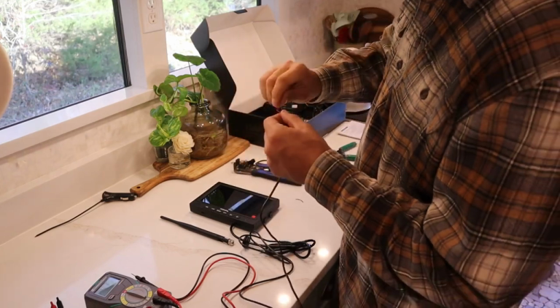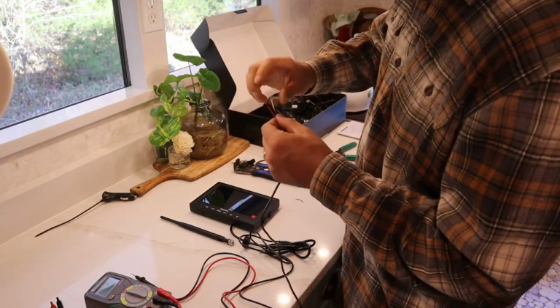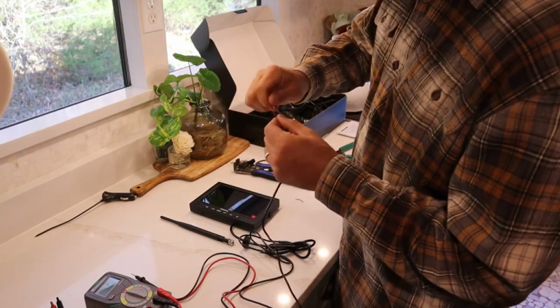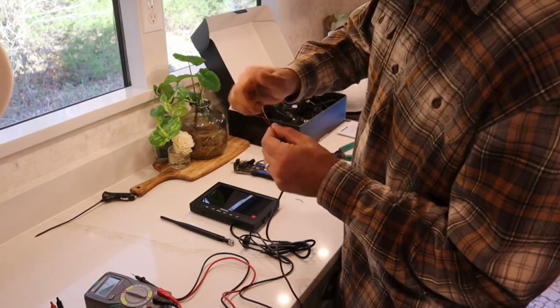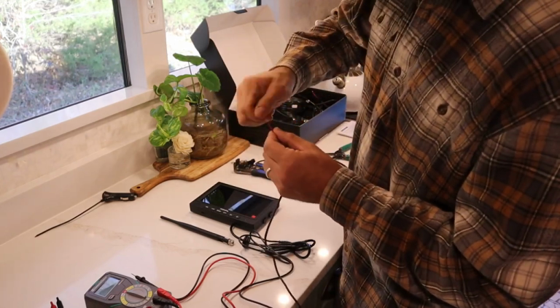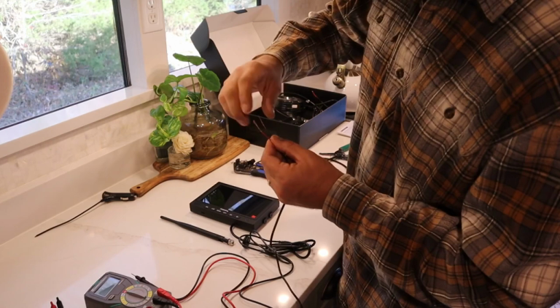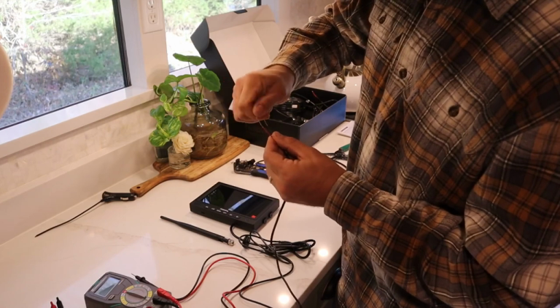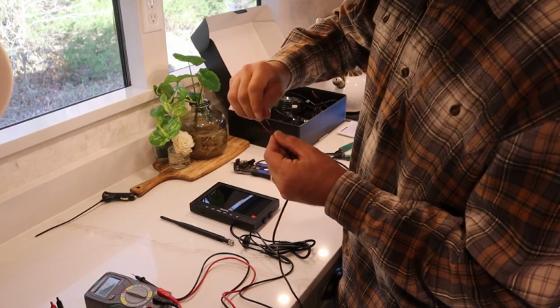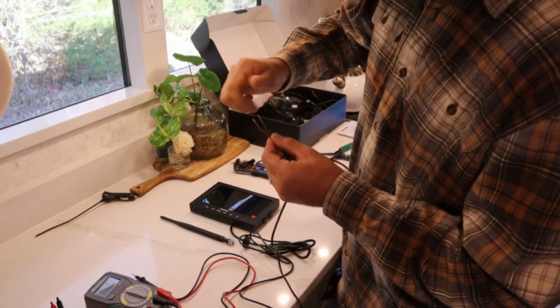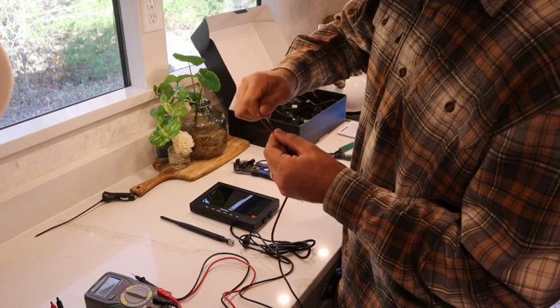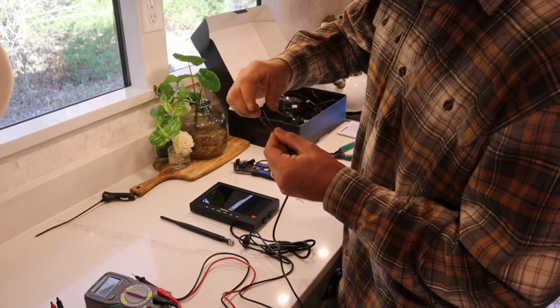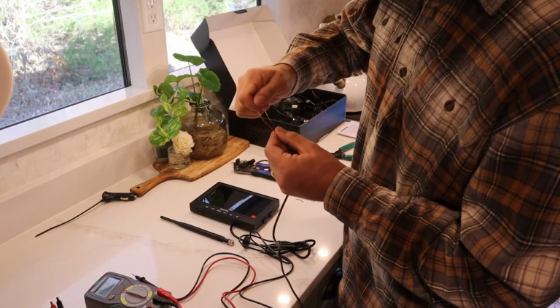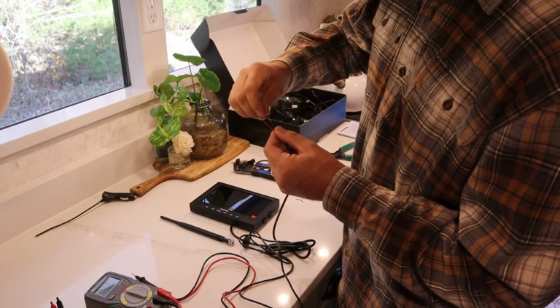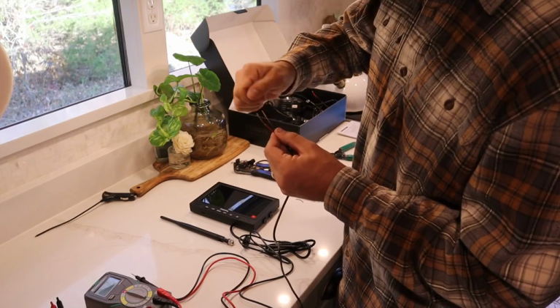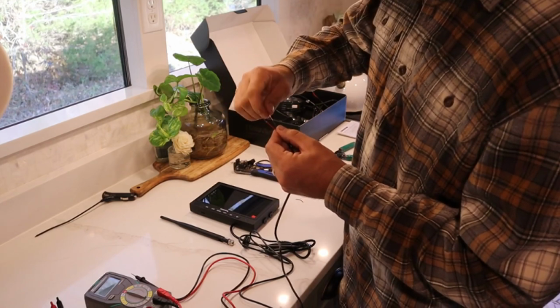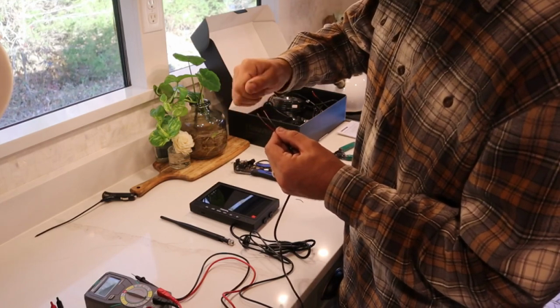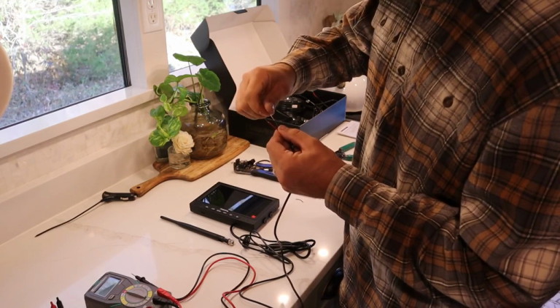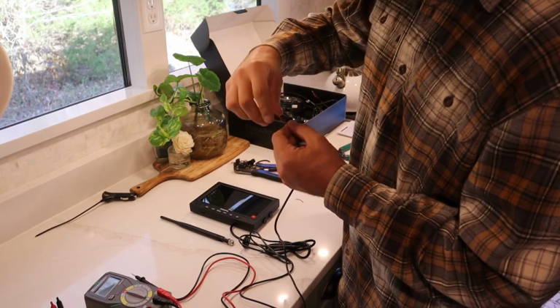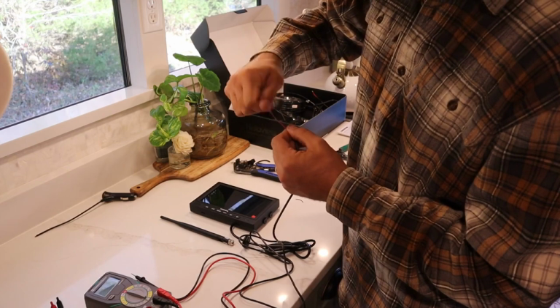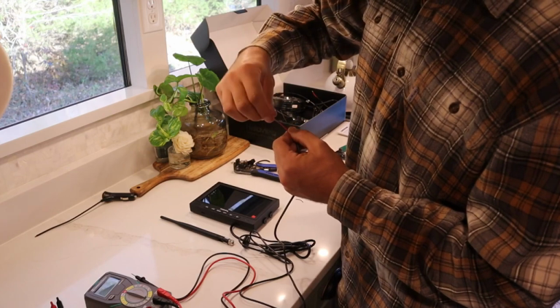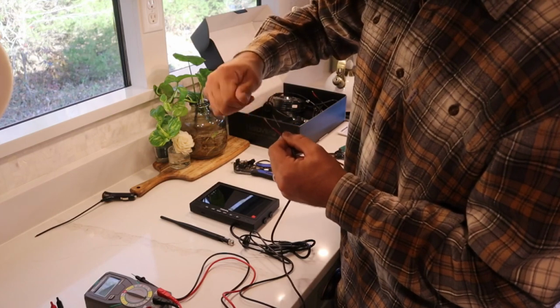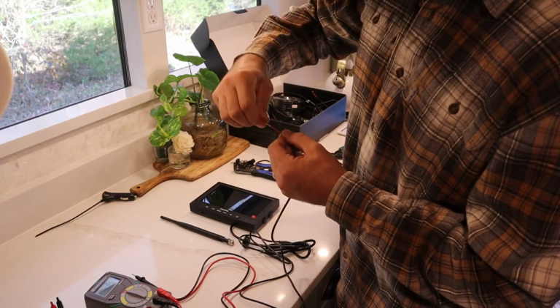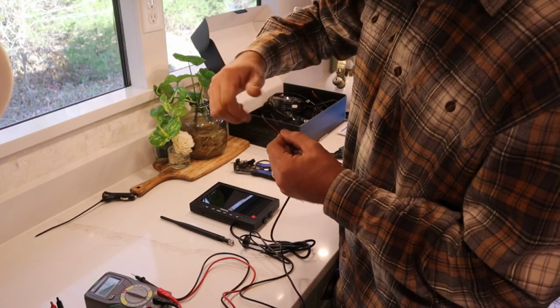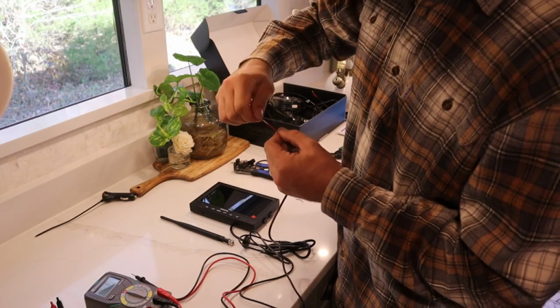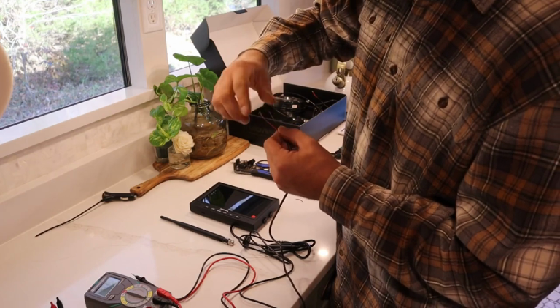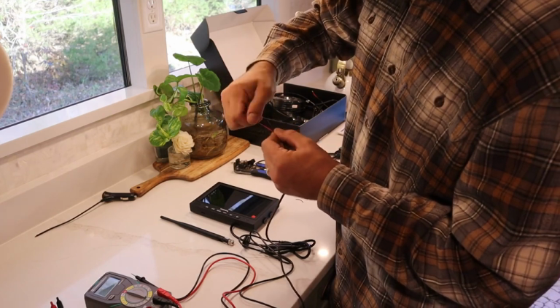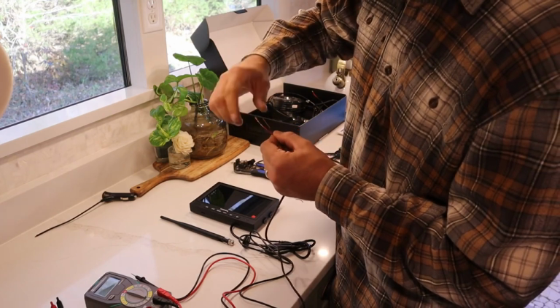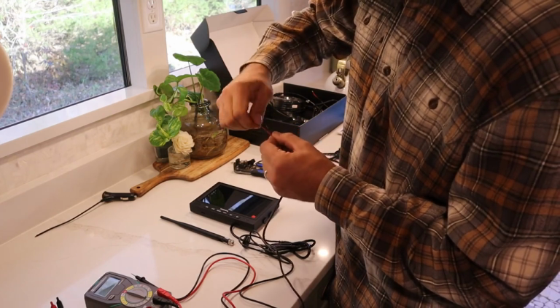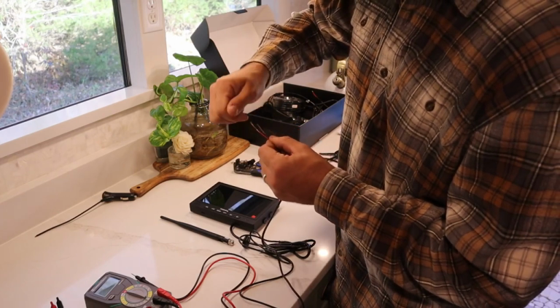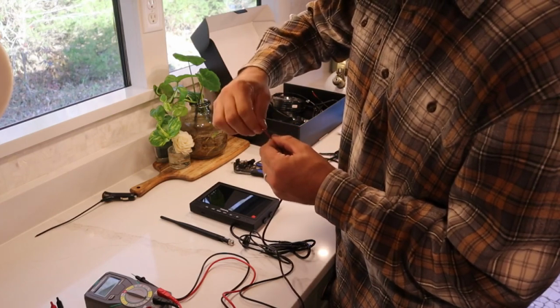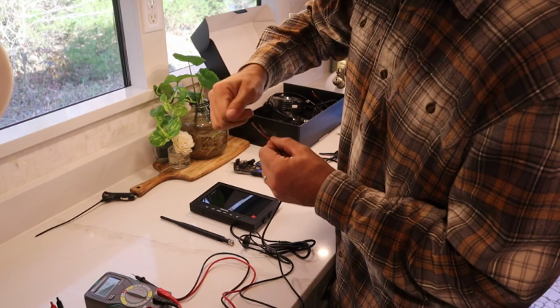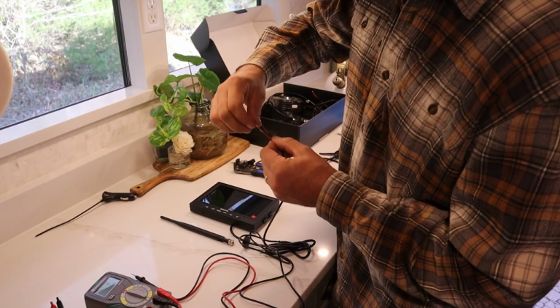You want to twist the wires in your hand to get a nice single thread — basically thread a needle — and you'll see why shortly. I'm going to get these prepared before we open up the front dash in our bus.